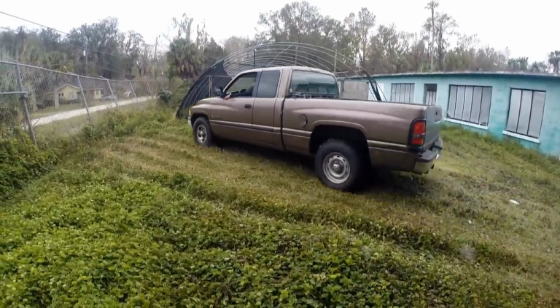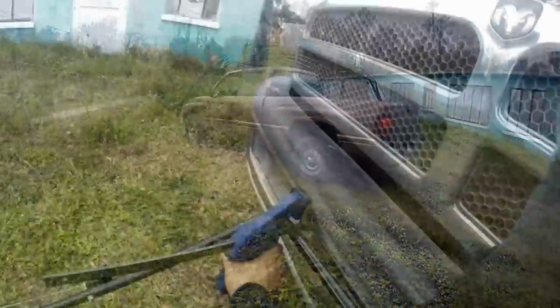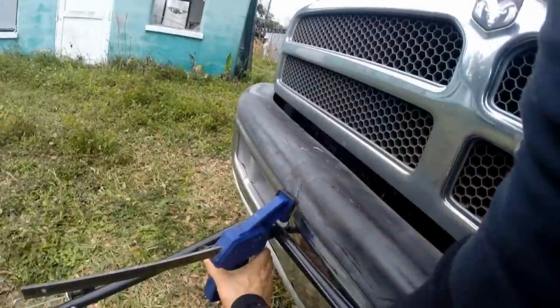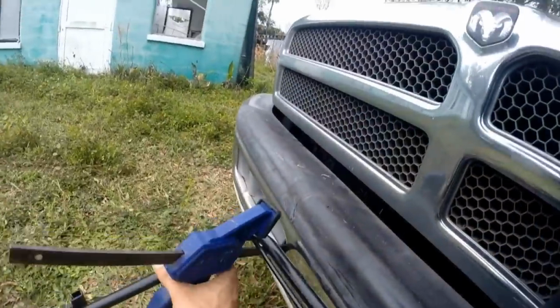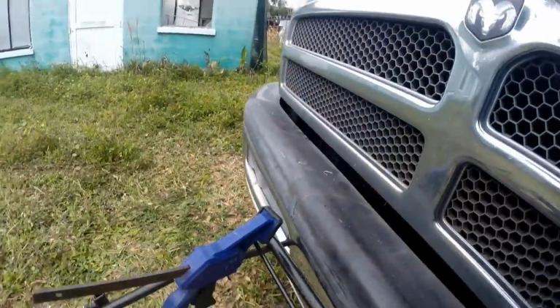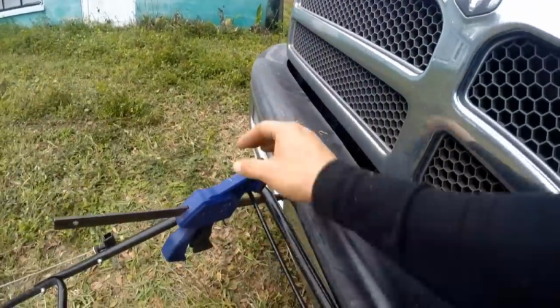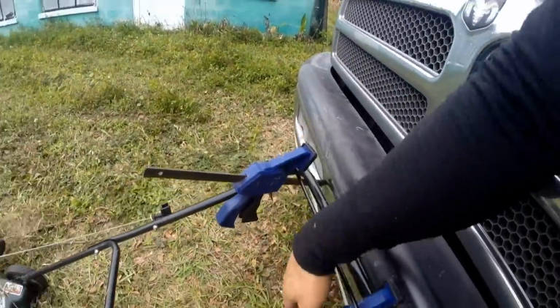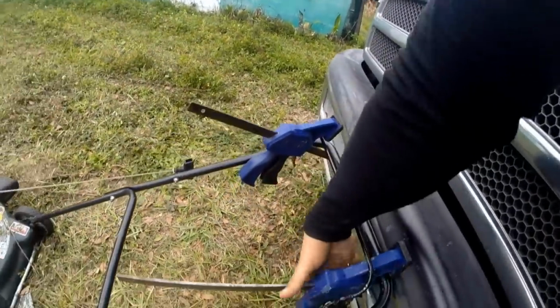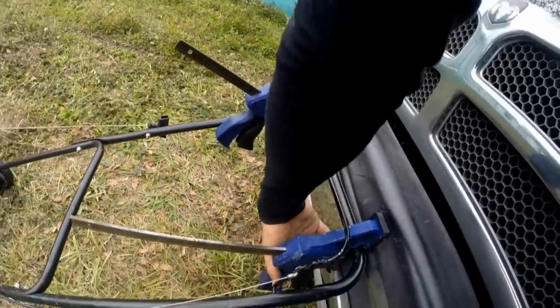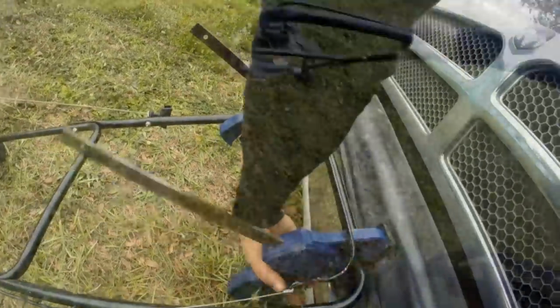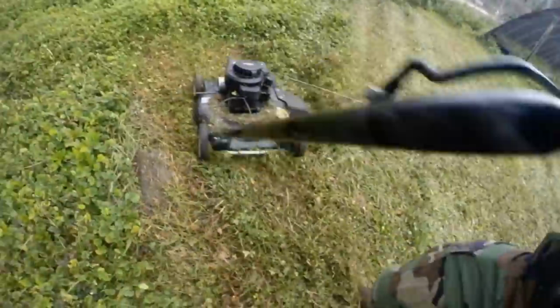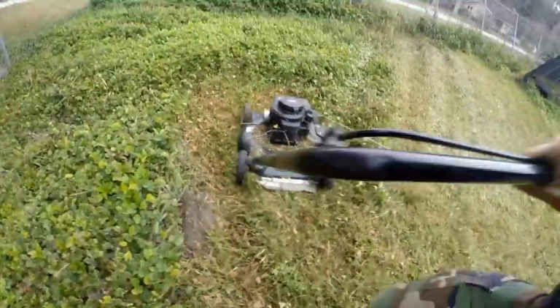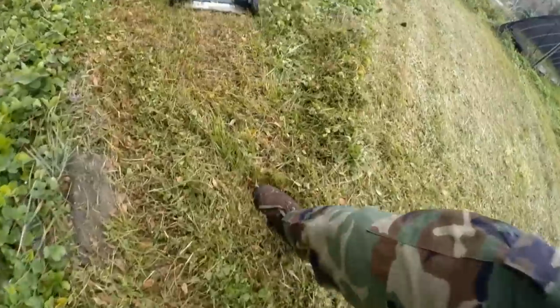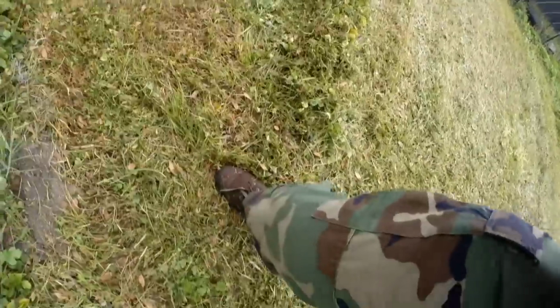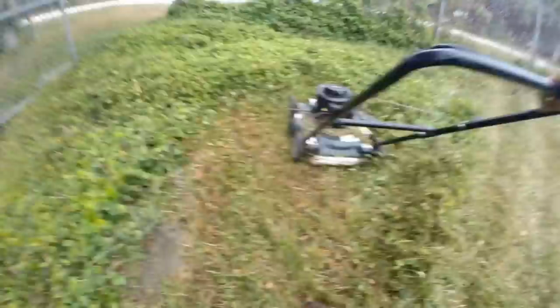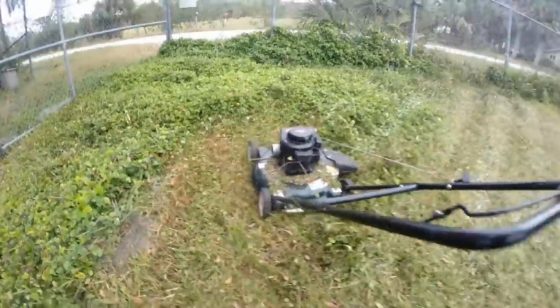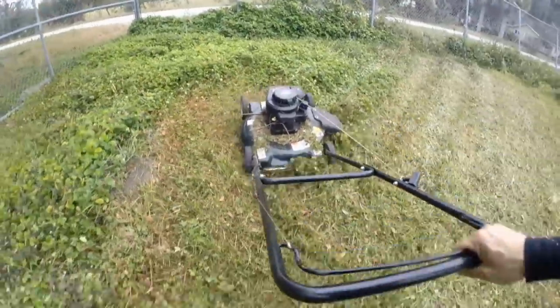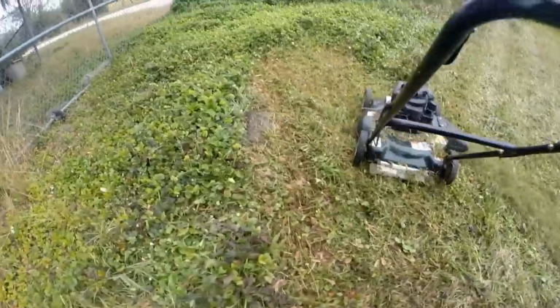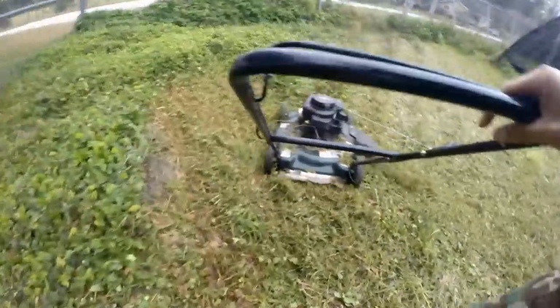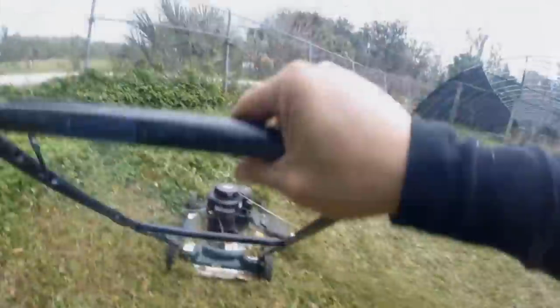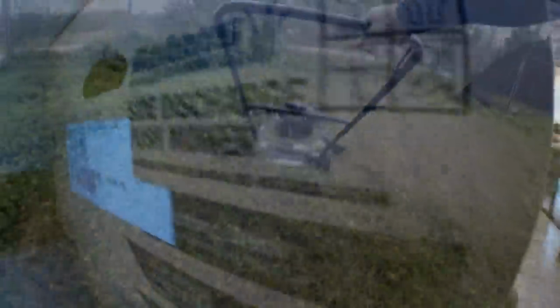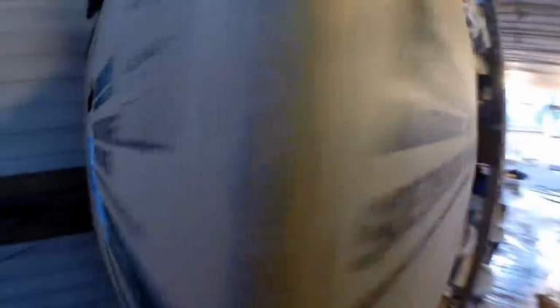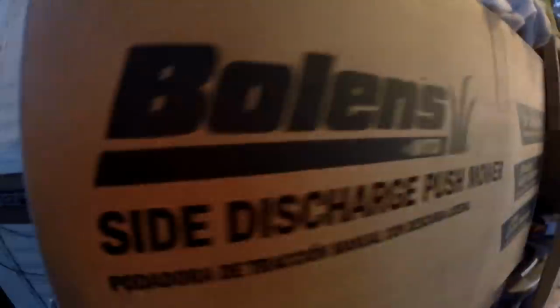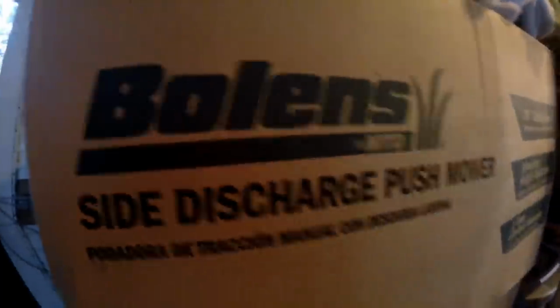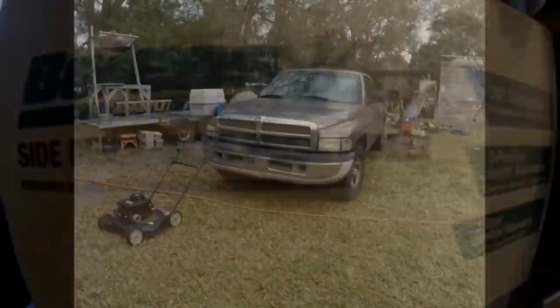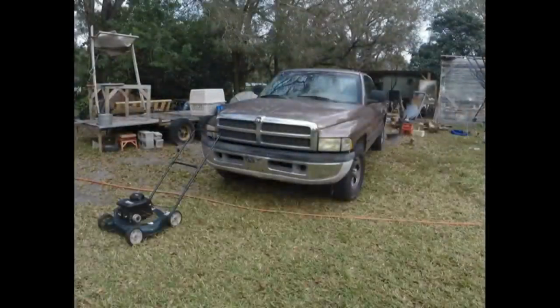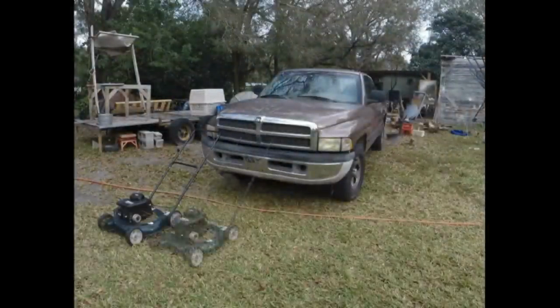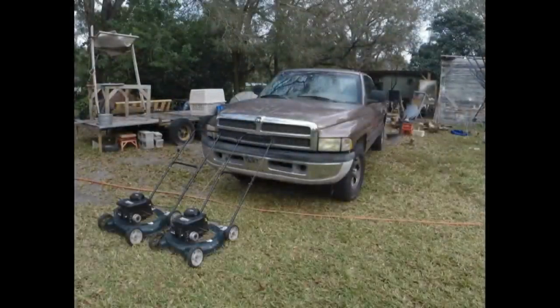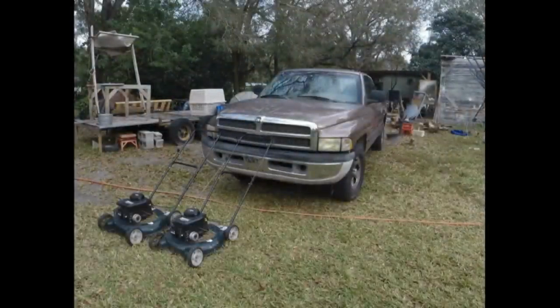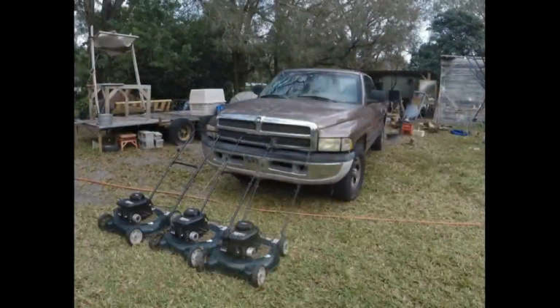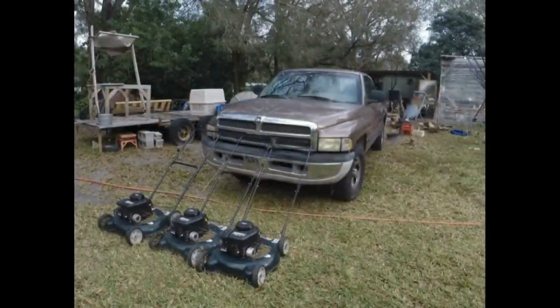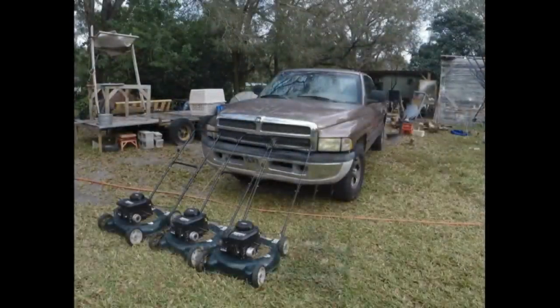This mower is easily detachable and allows for manual pushing in areas where the truck can't reach. These mowers are so good I purchased three more of them for $129 on sale, and plan on testing a larger 80-inch cut path.